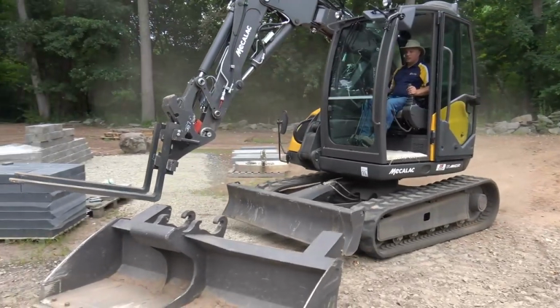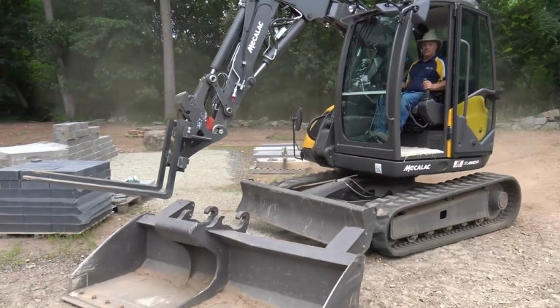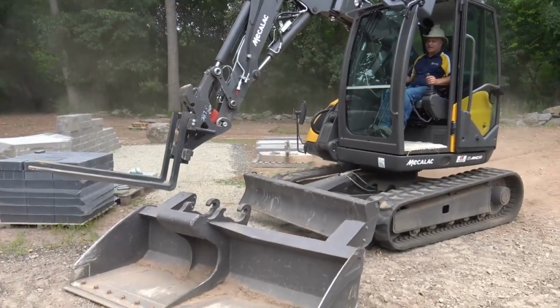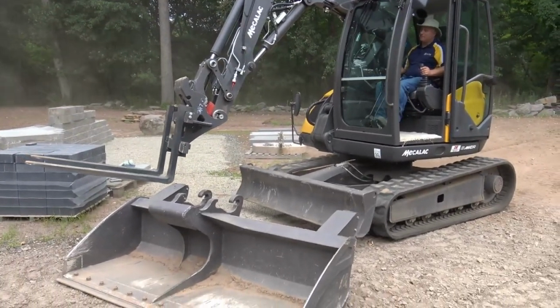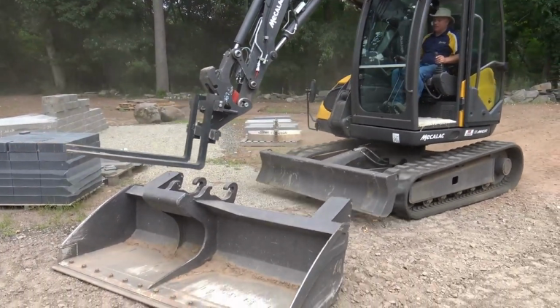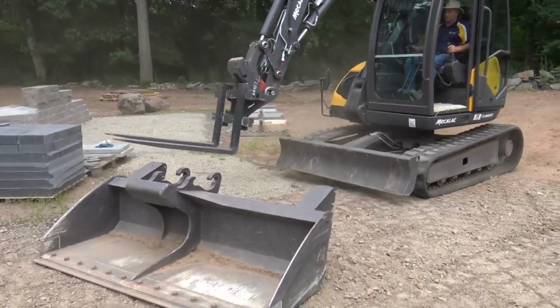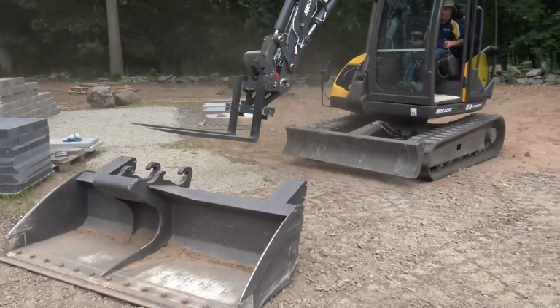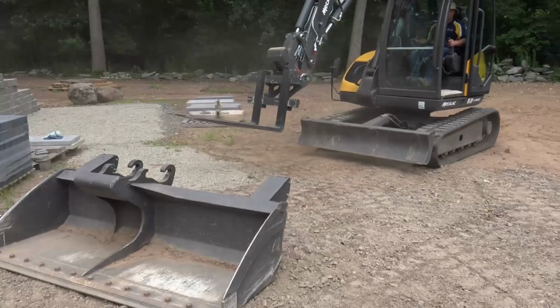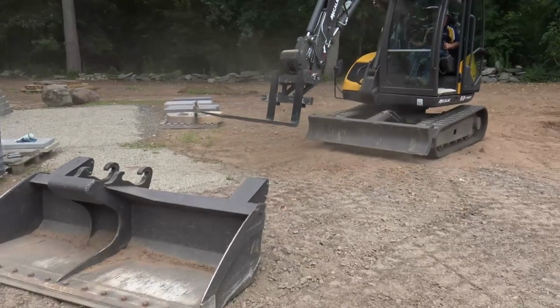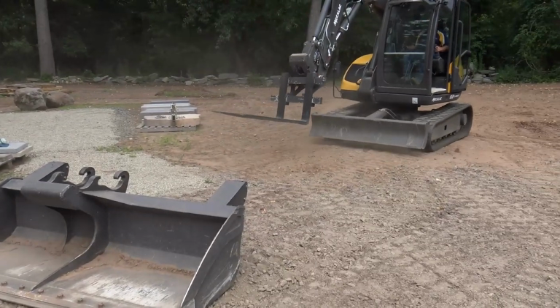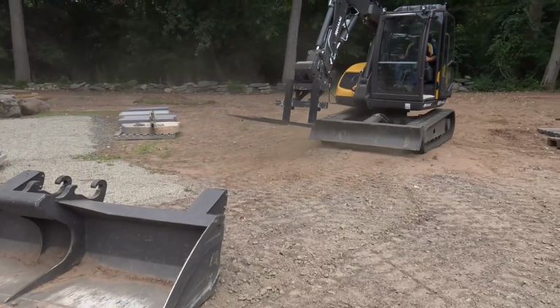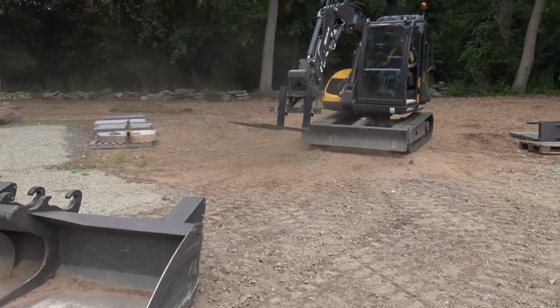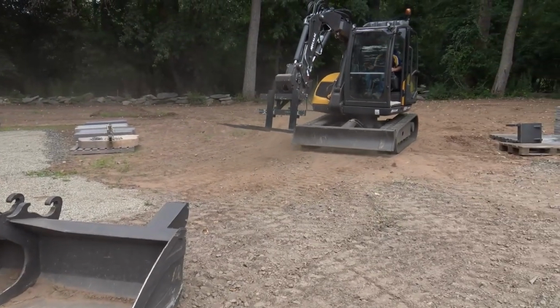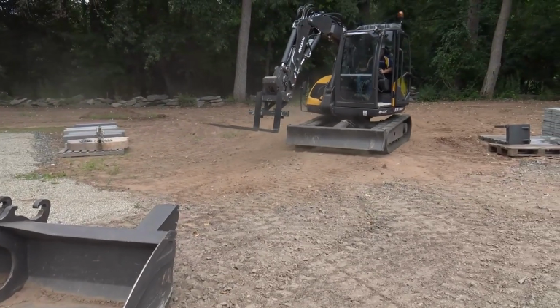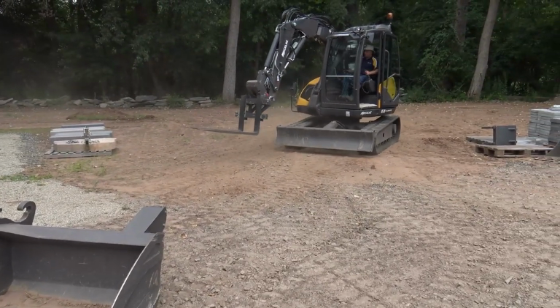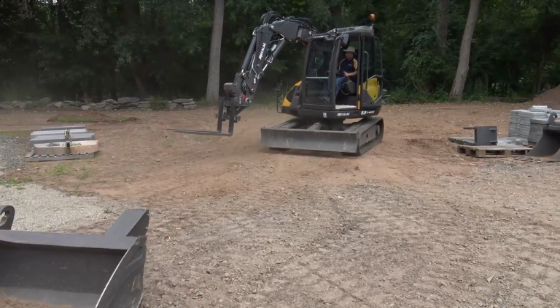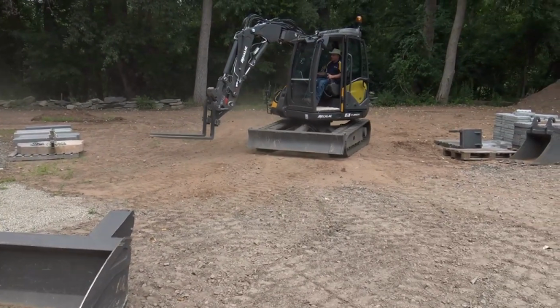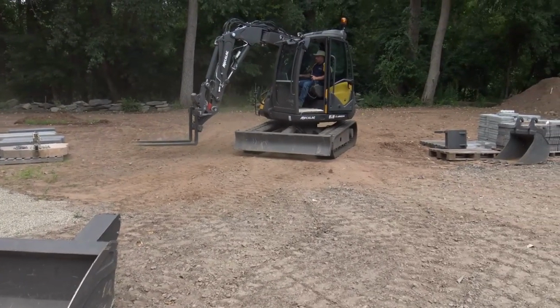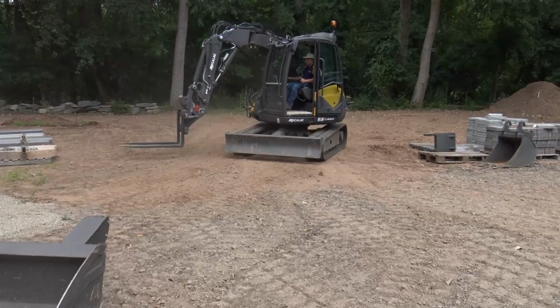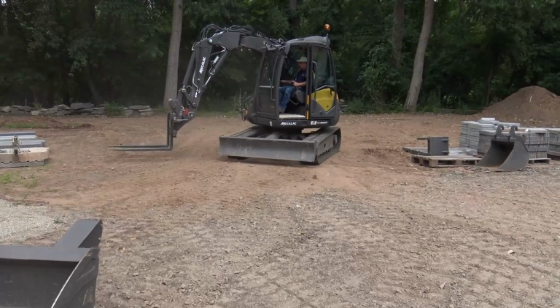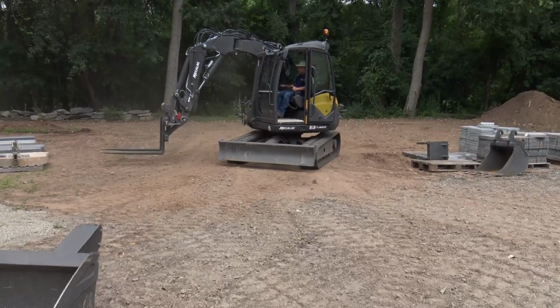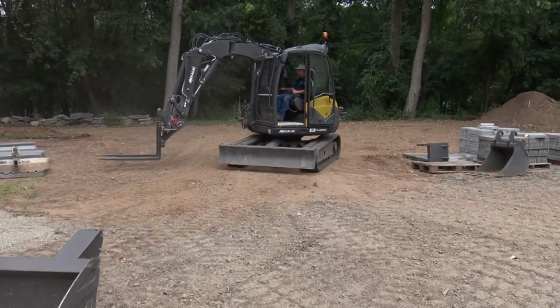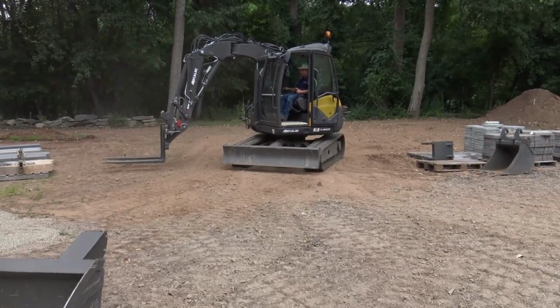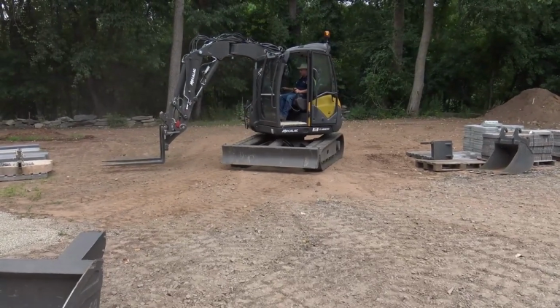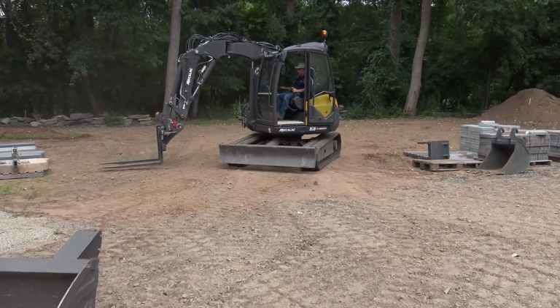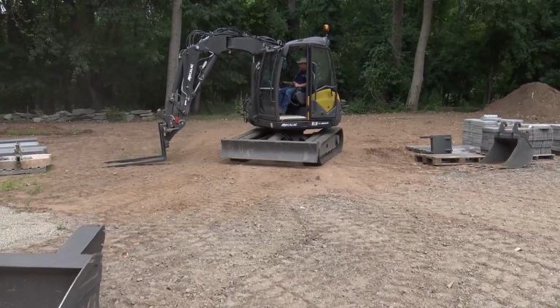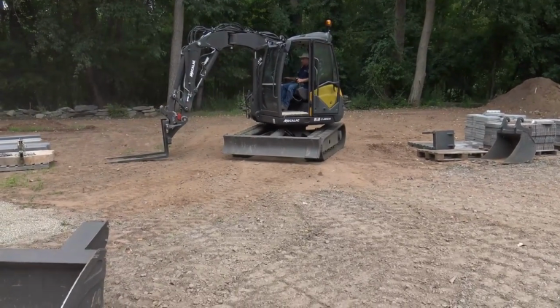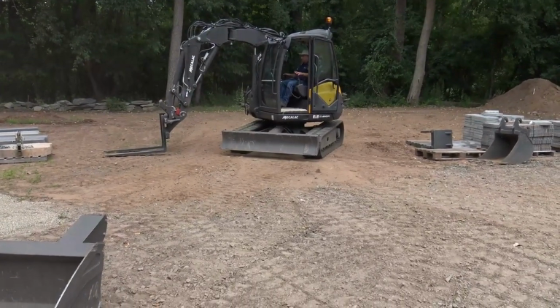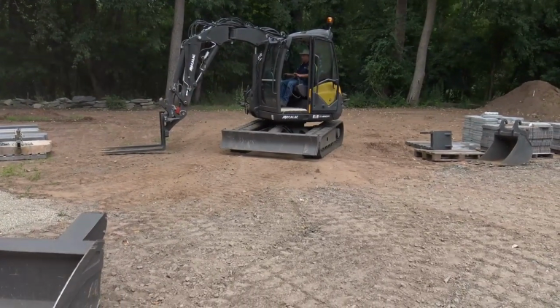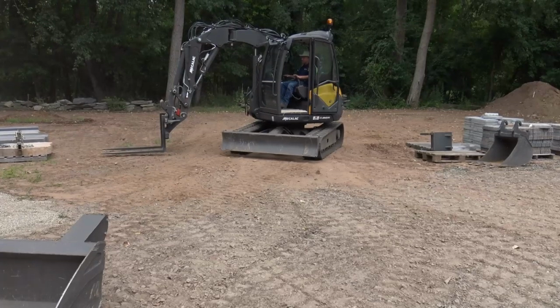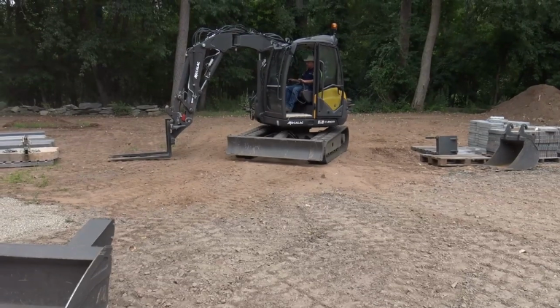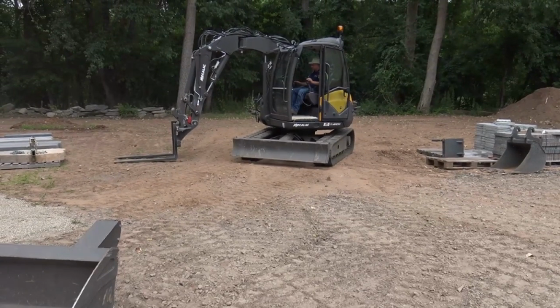Just having that travel speed is really a big asset with this machine. If you get on a standard excavator and then start running this machine, you really realize how fast it is.